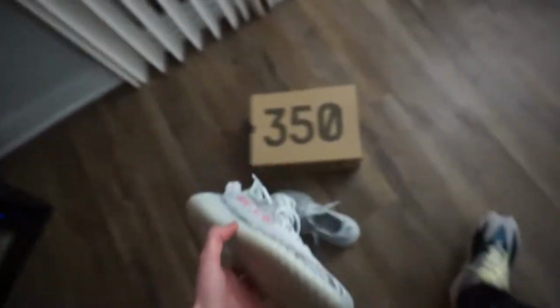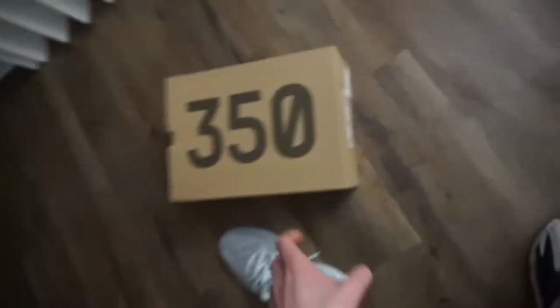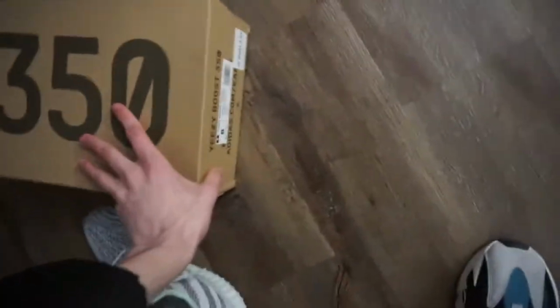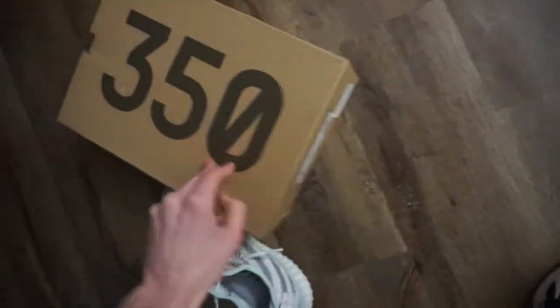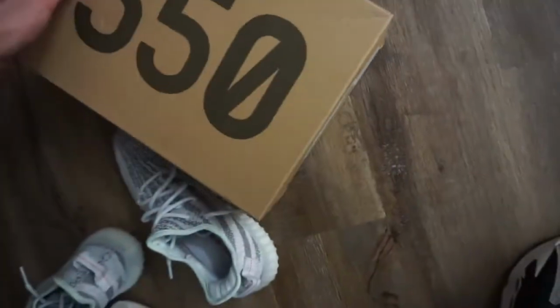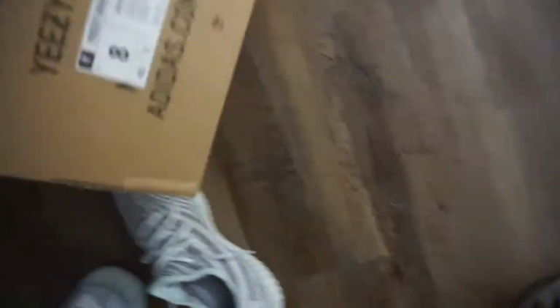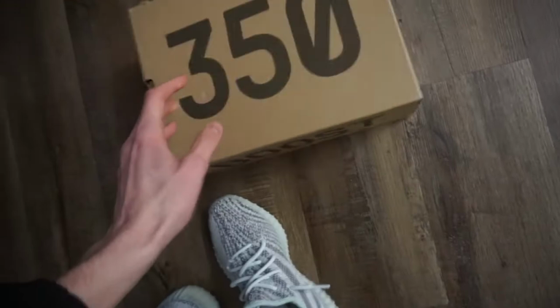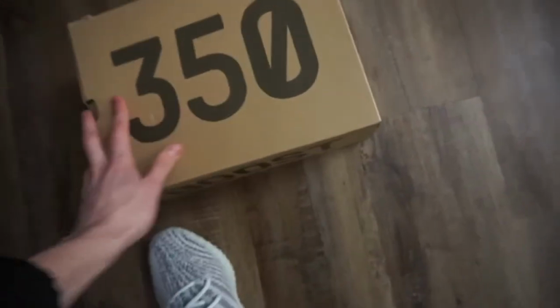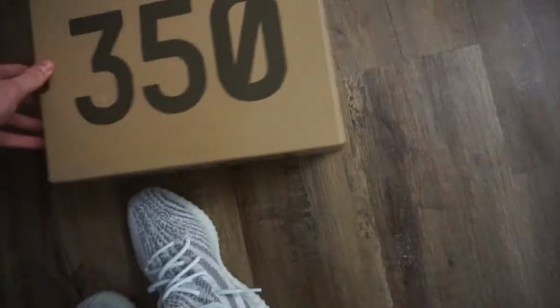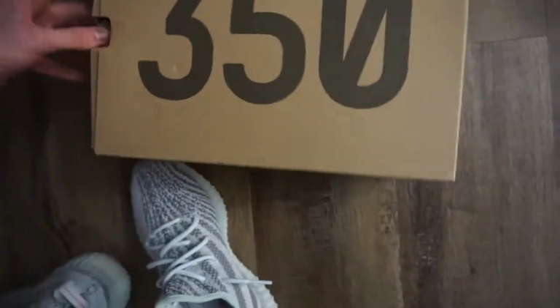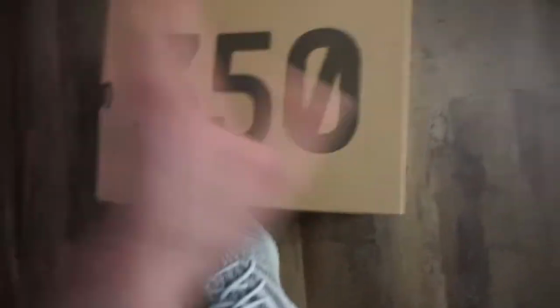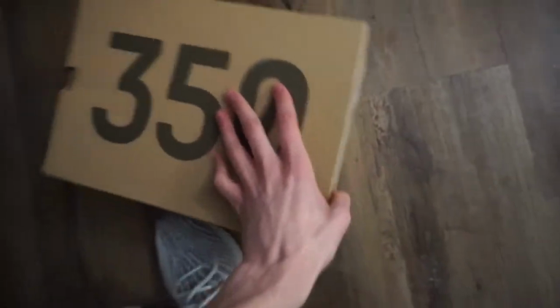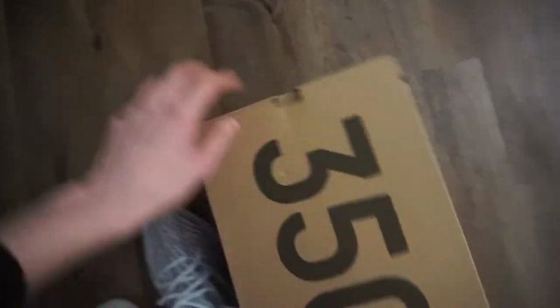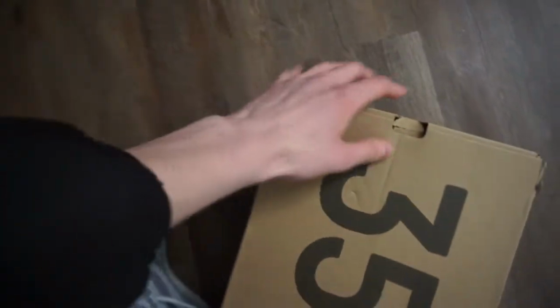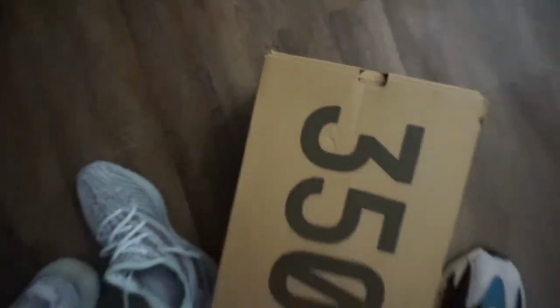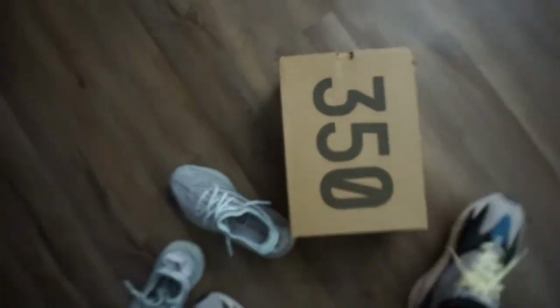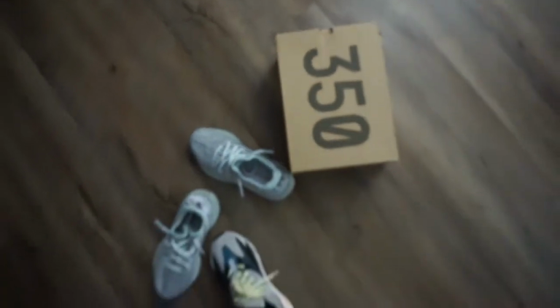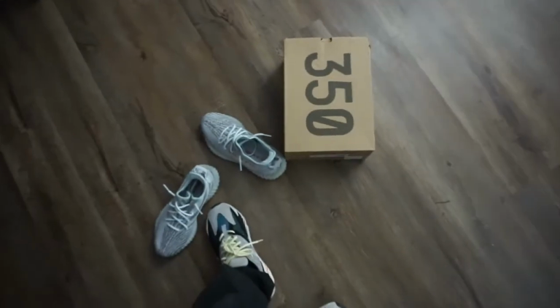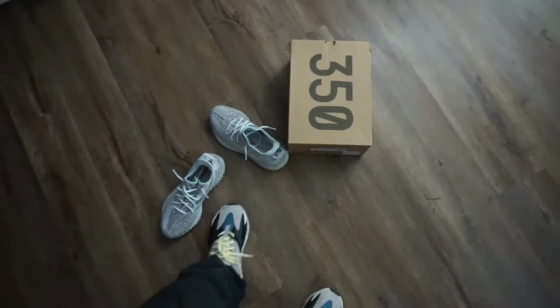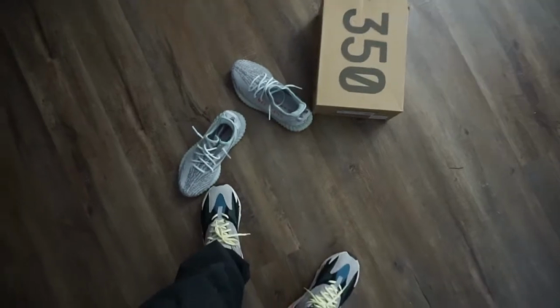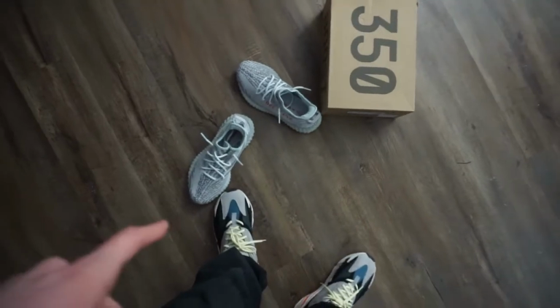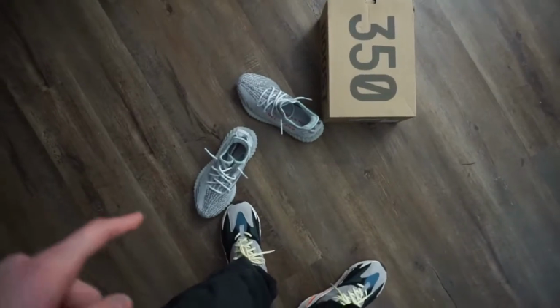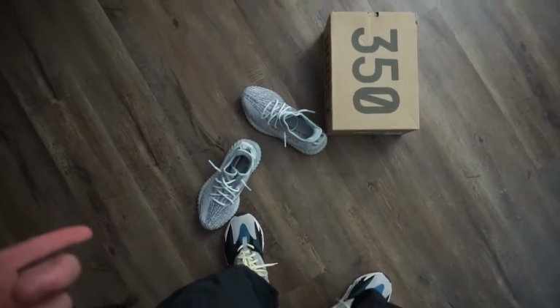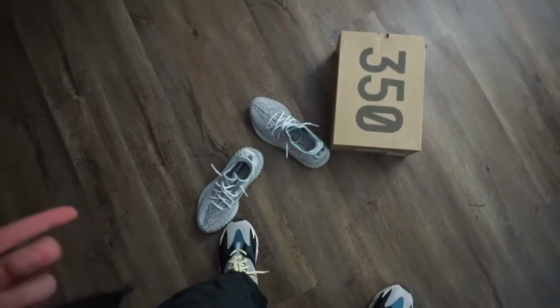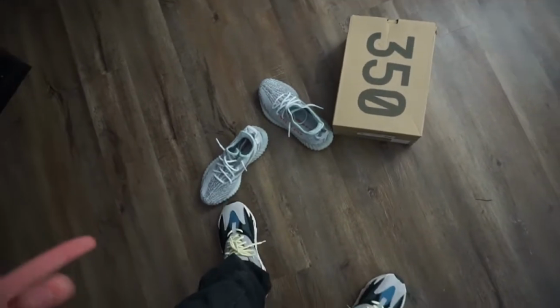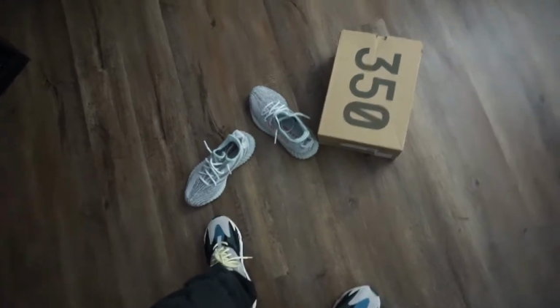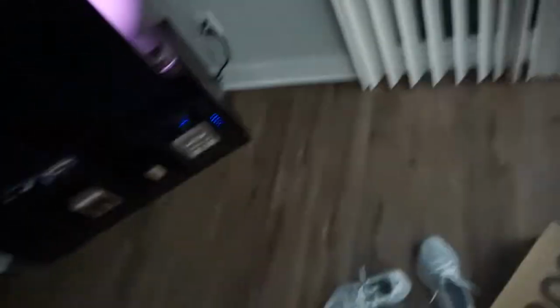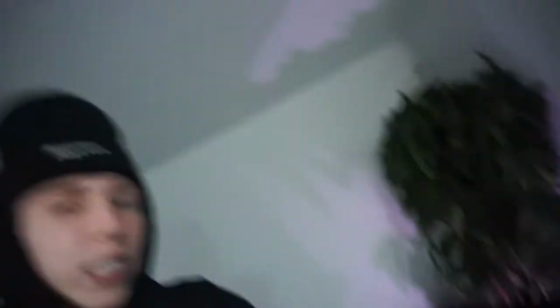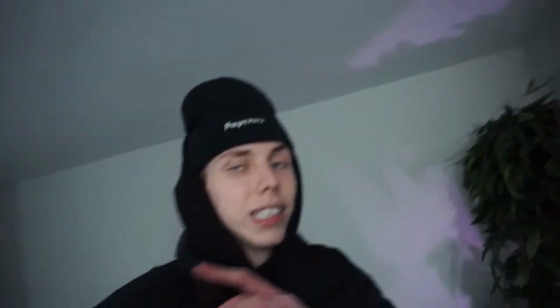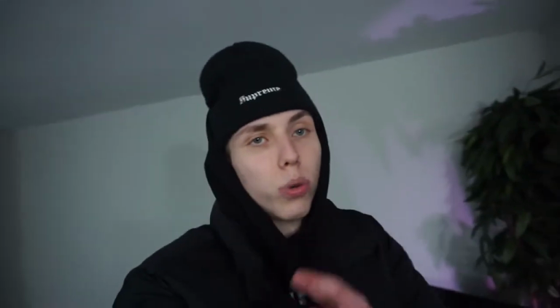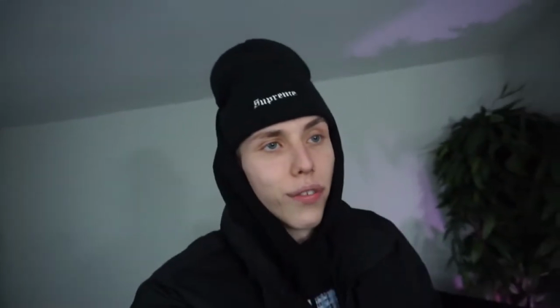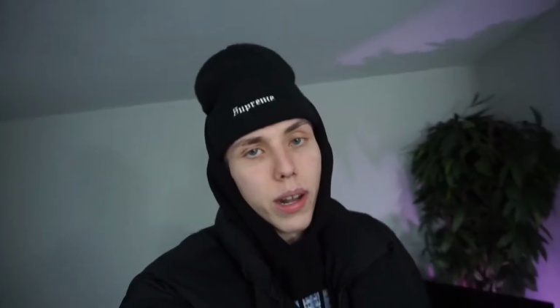Size eight — you can definitely make some bread off them. Go cop them at $240, it's a steal.